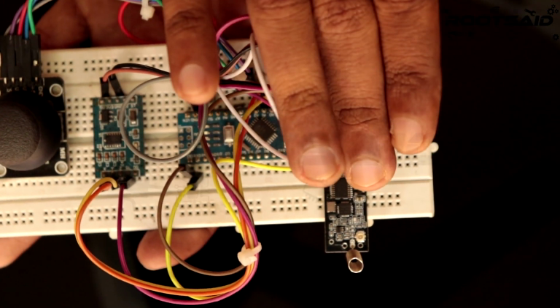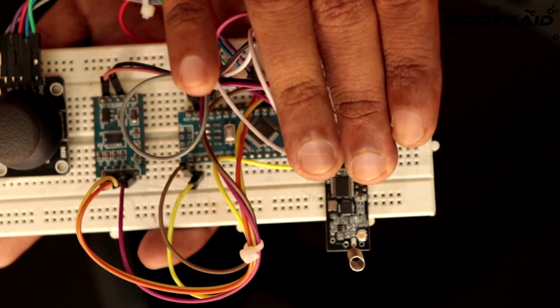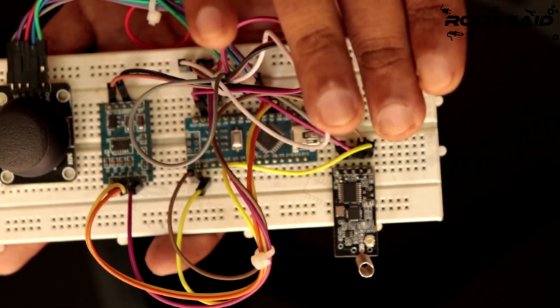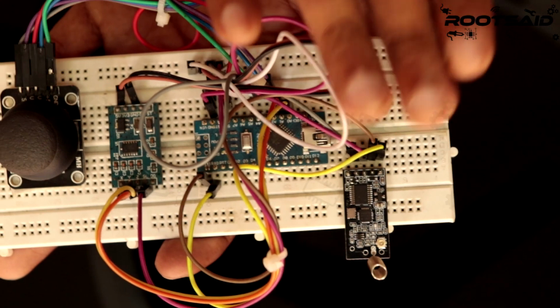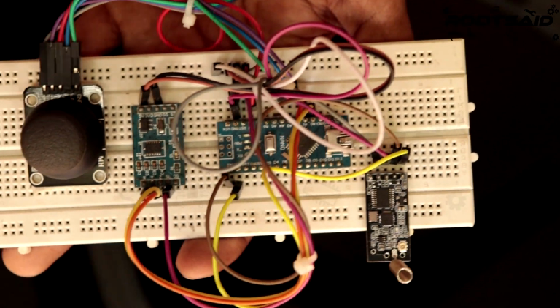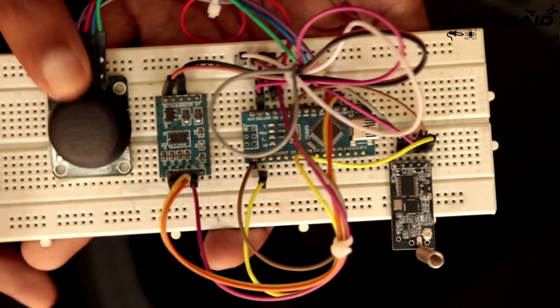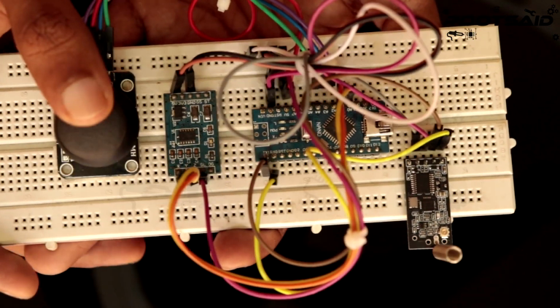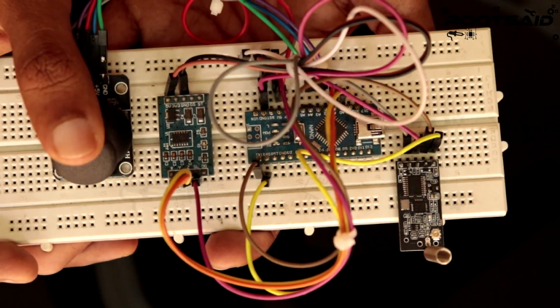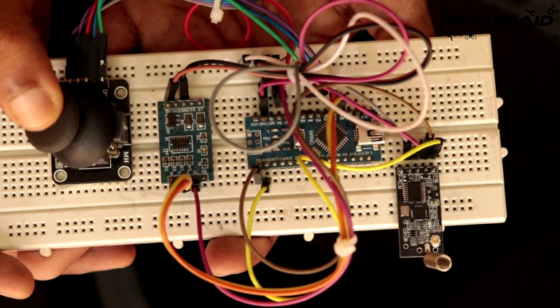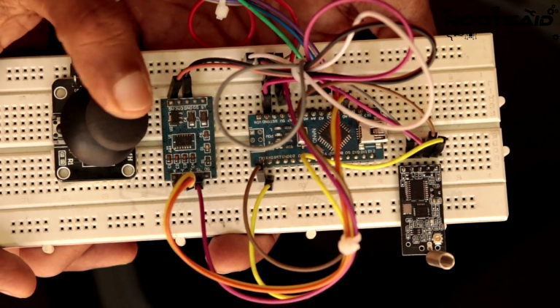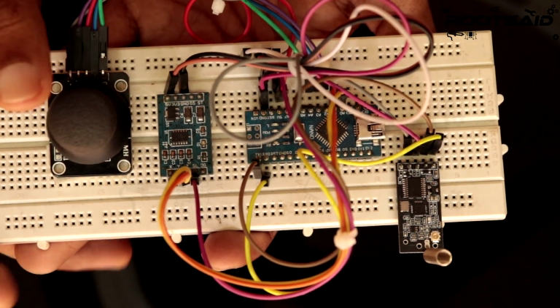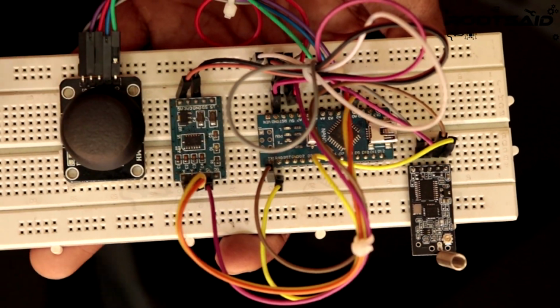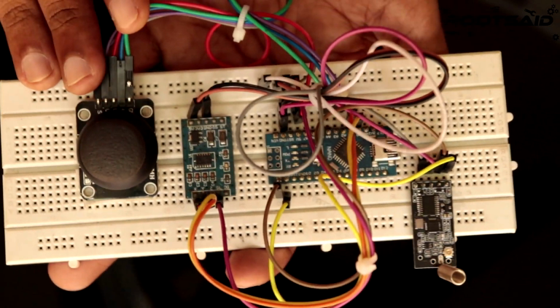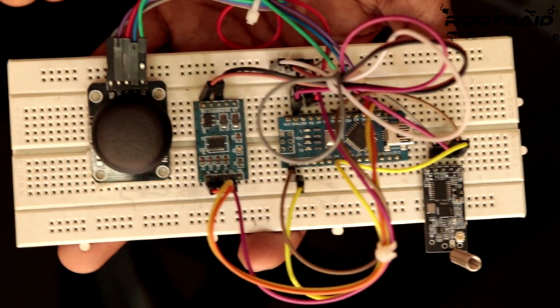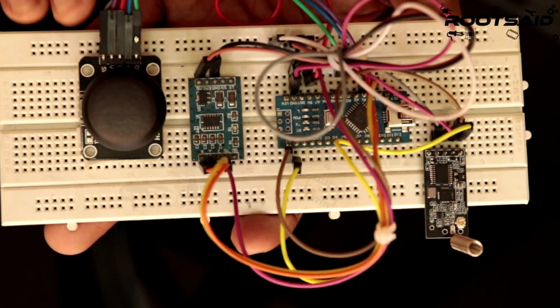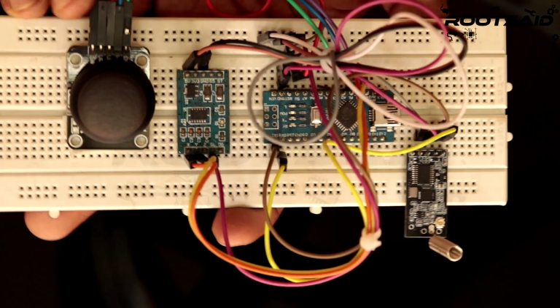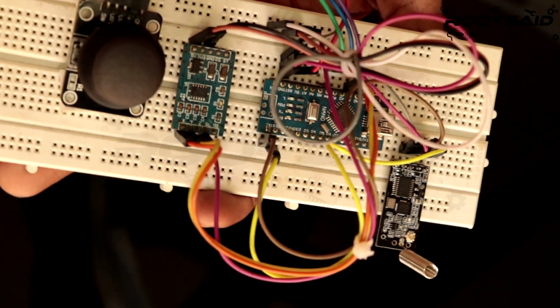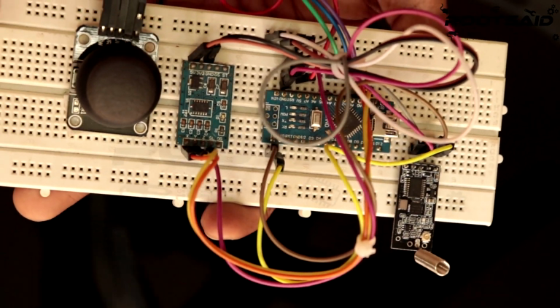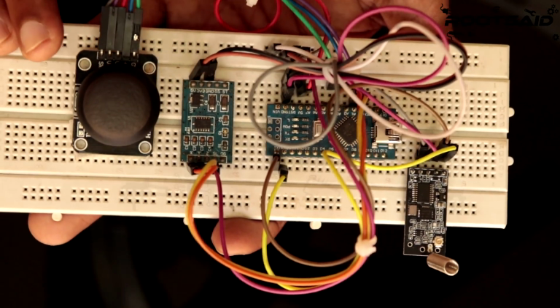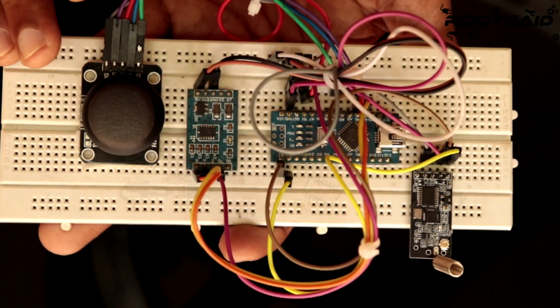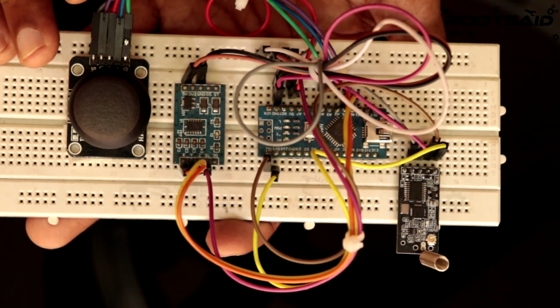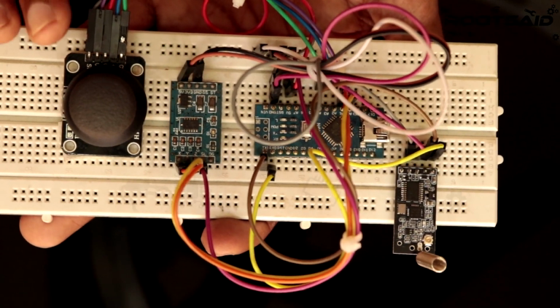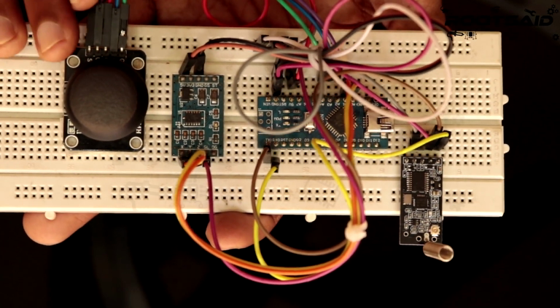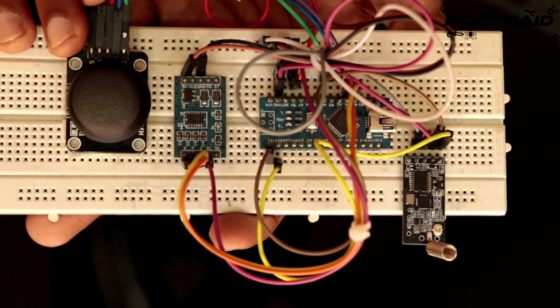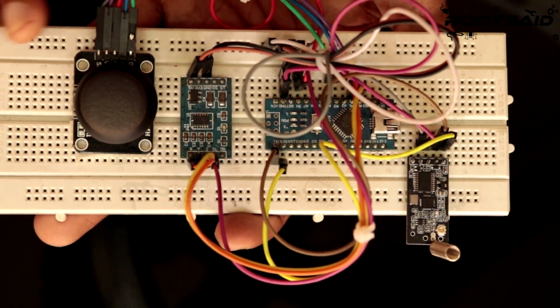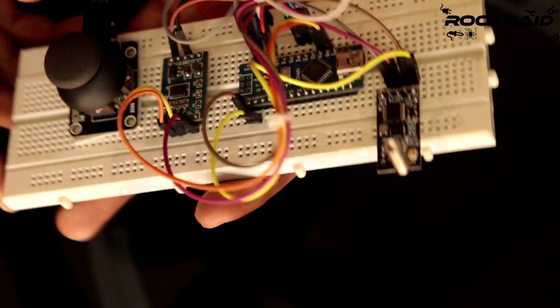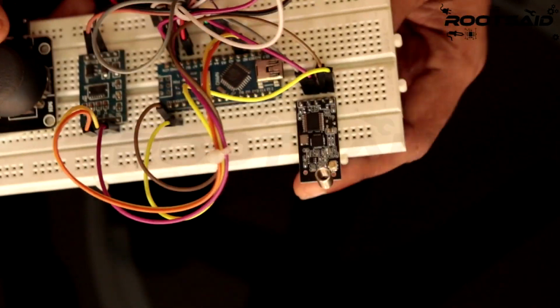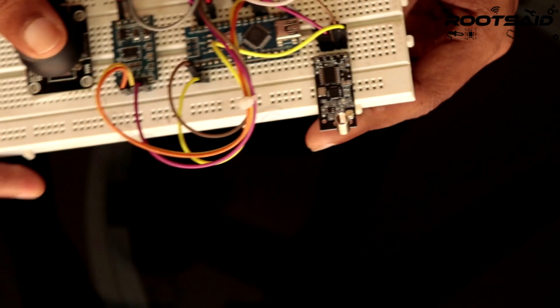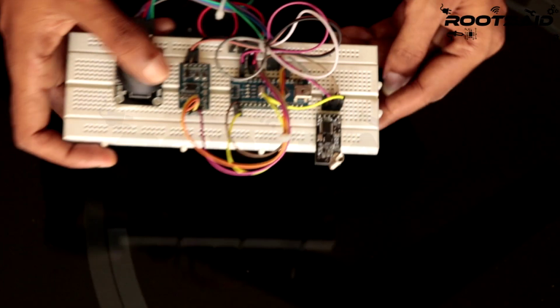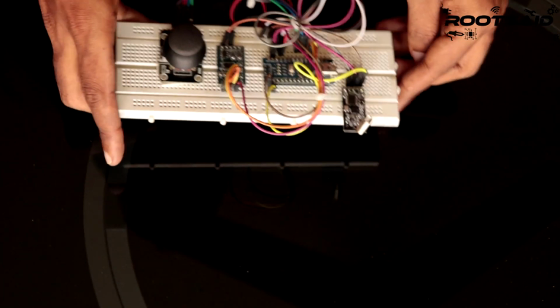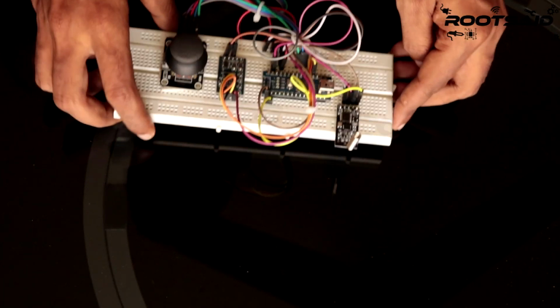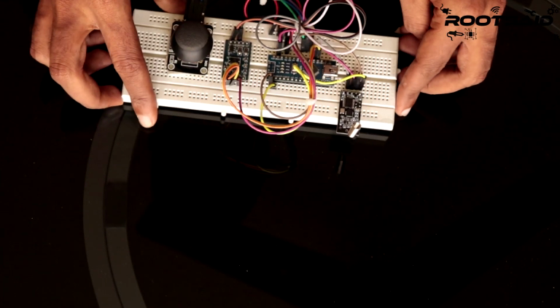The input unit is the part using which the remote controller gets data from the user — for example, joystick, accelerometer, buttons, potentiometers, etc. For this project, we will be using an accelerometer and joystick.